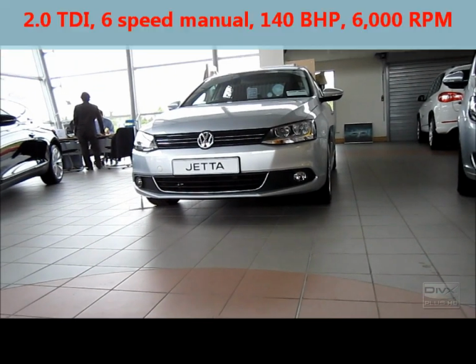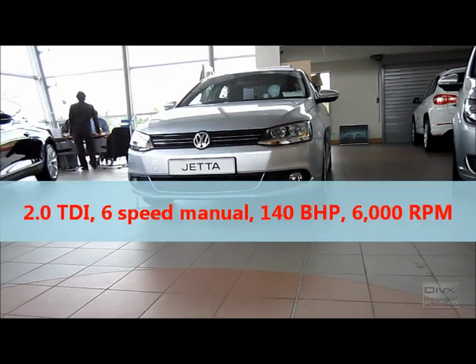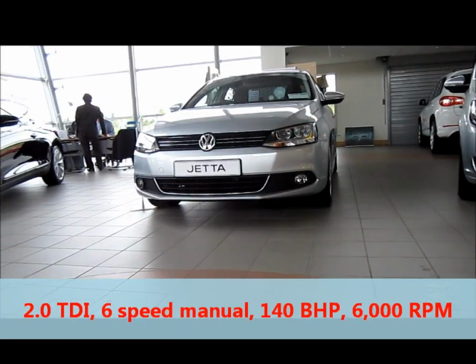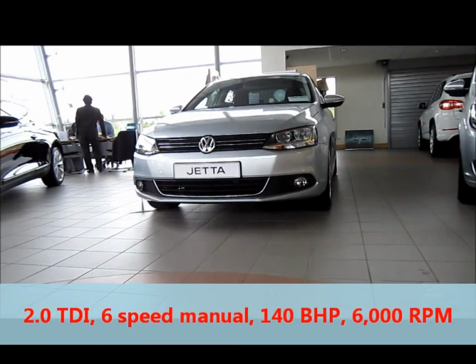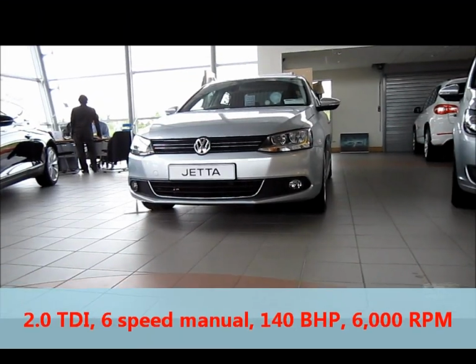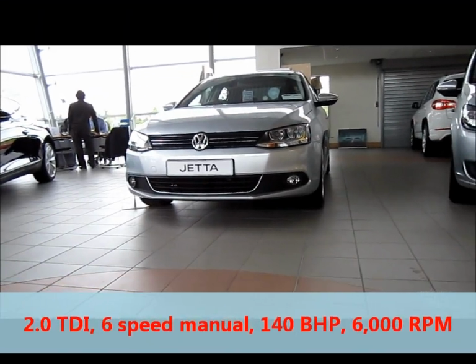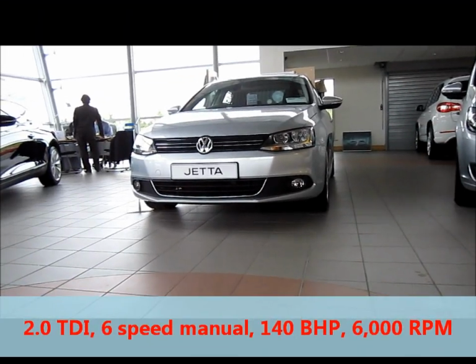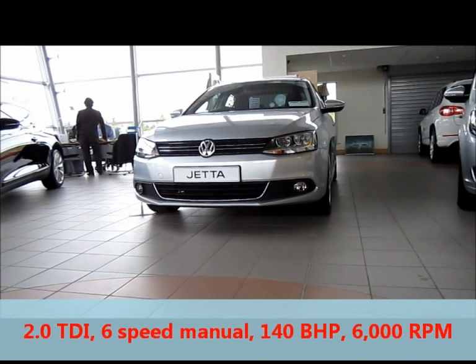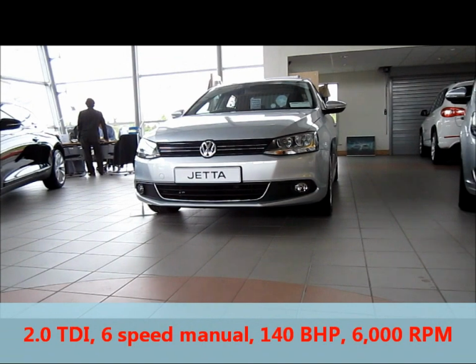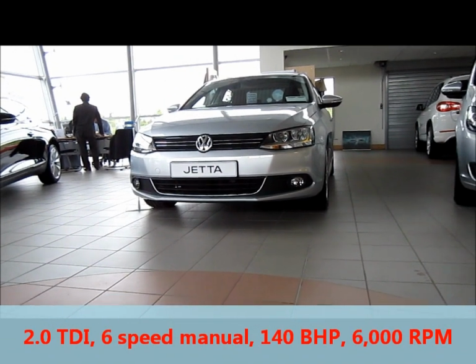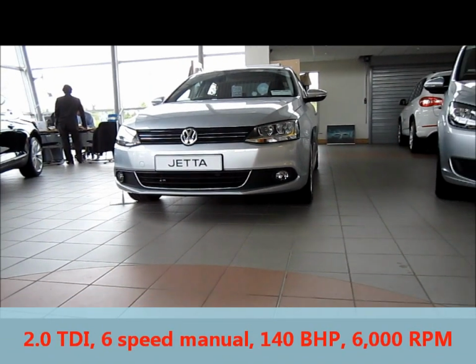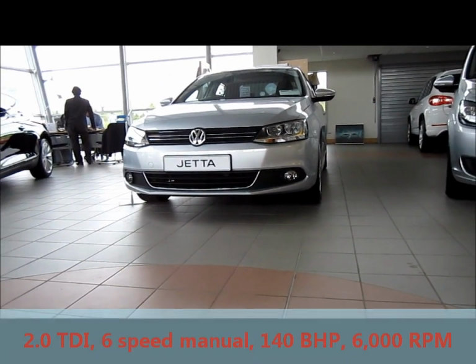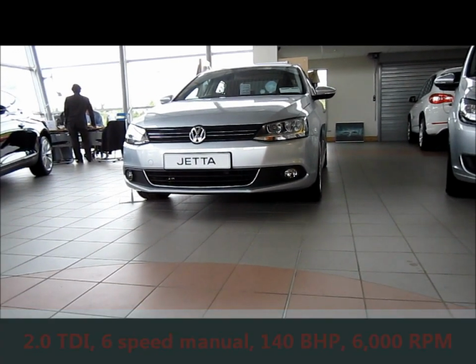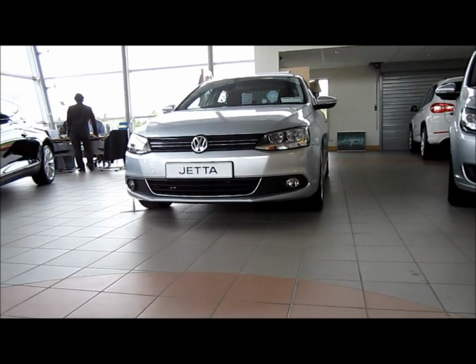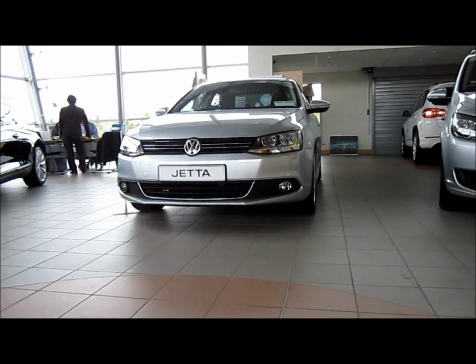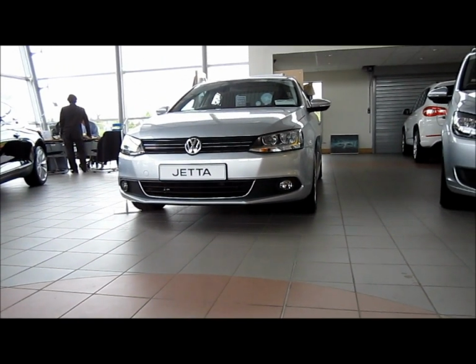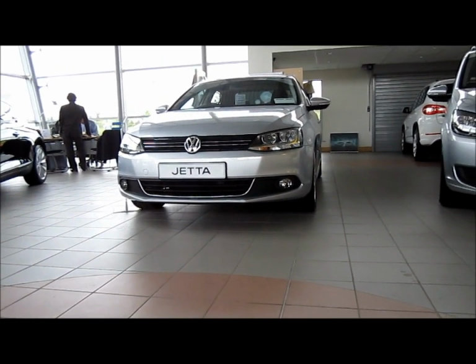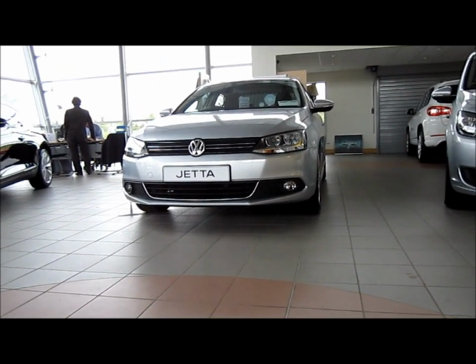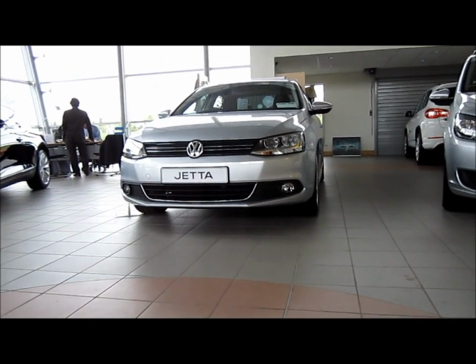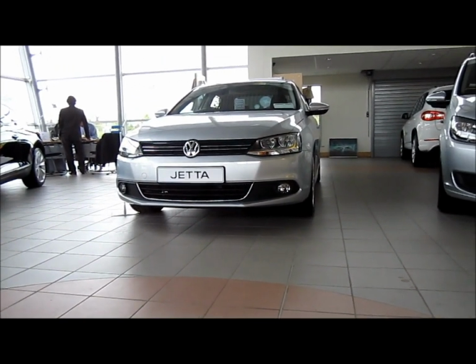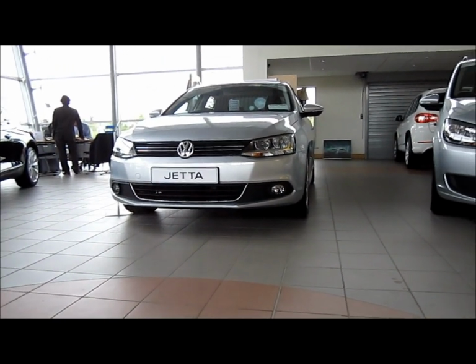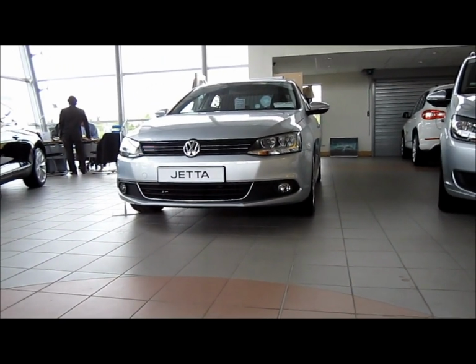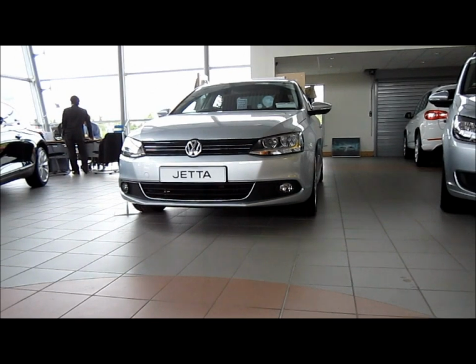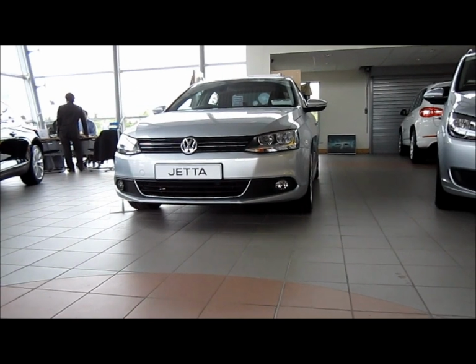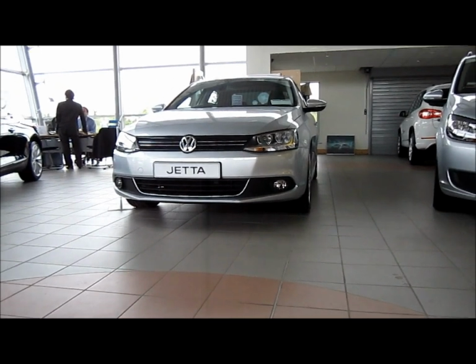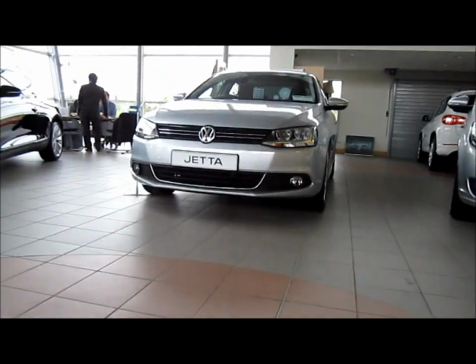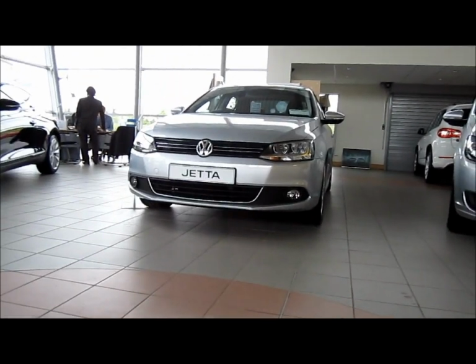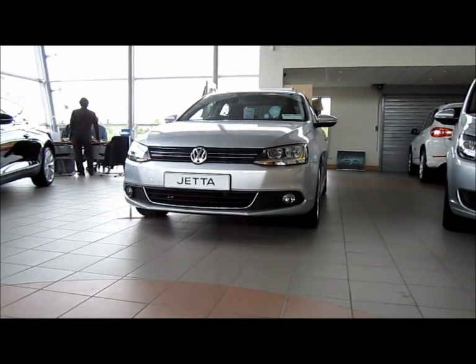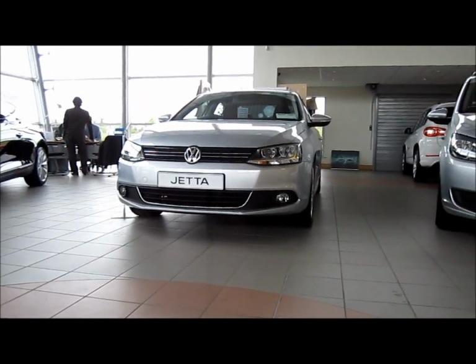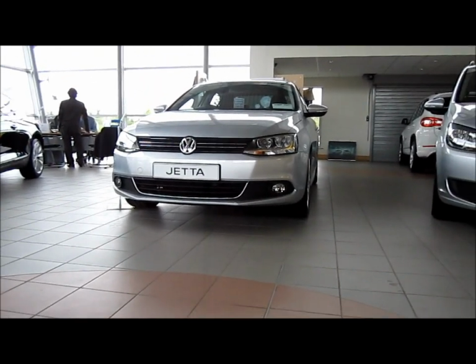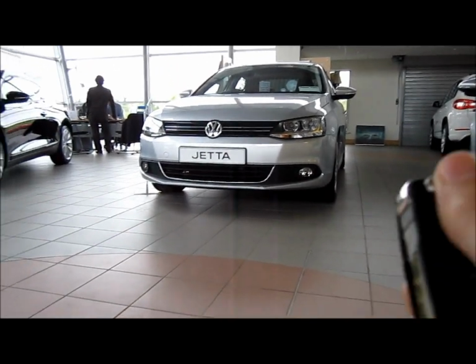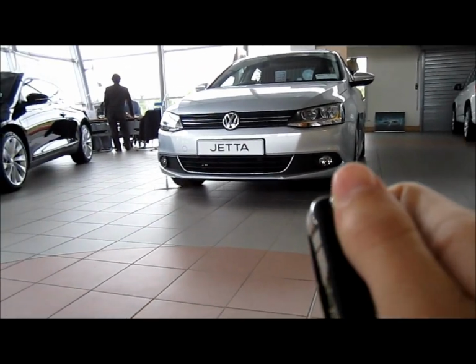Today I'm going to give you a full review on this 2011 Volkswagen Jetta. We're going to look at the interior and exterior of the car and explain how all the features work. We'll also start up the engine and go over the performance data. So, let's begin.